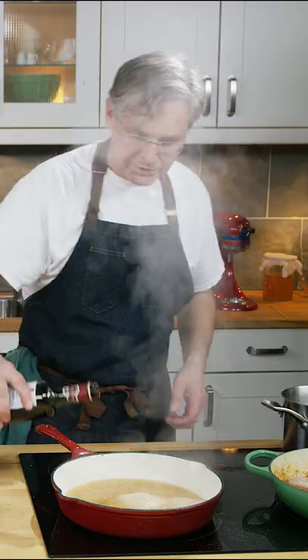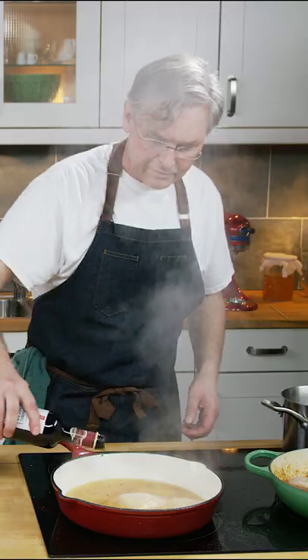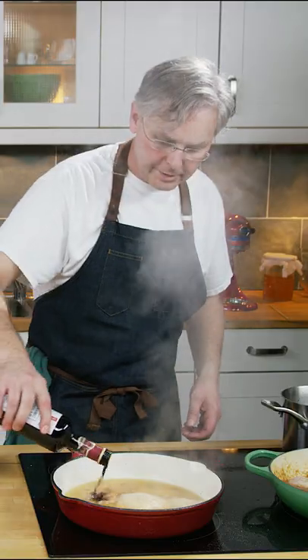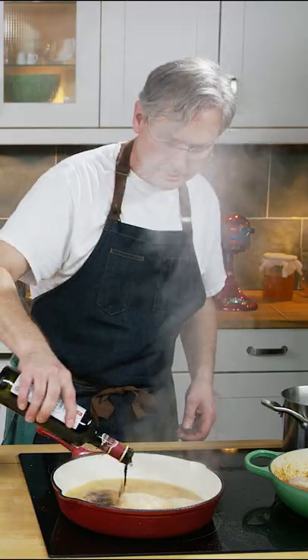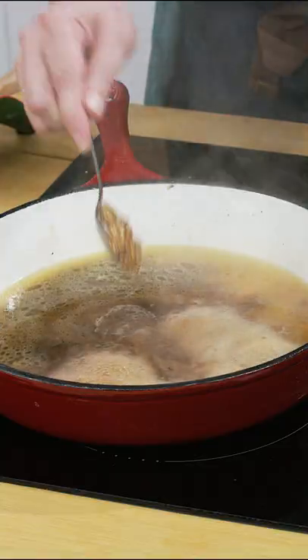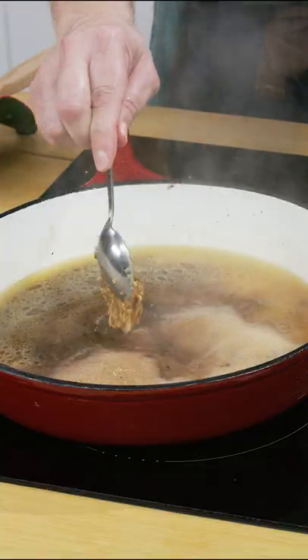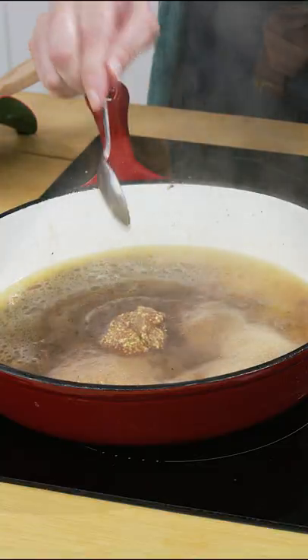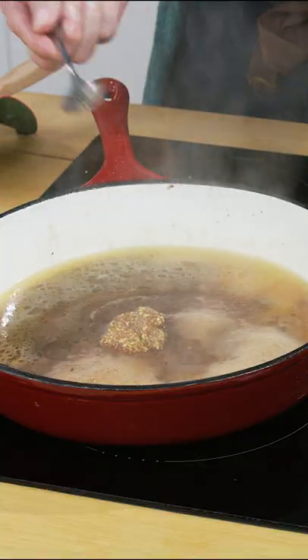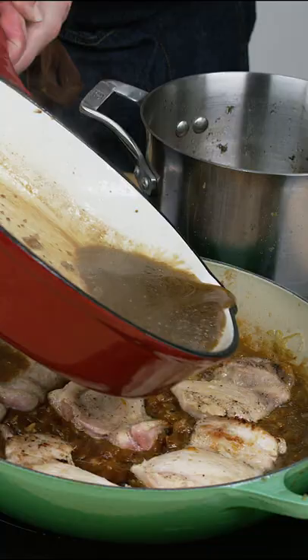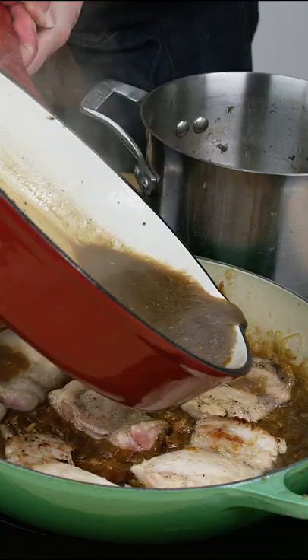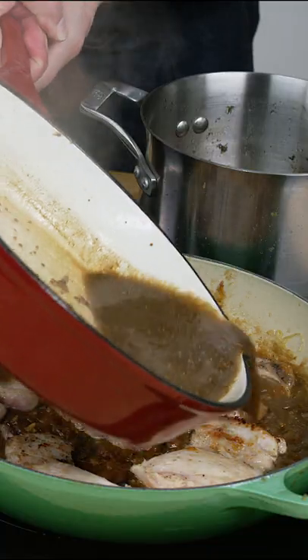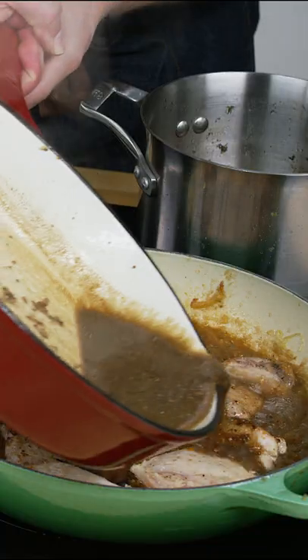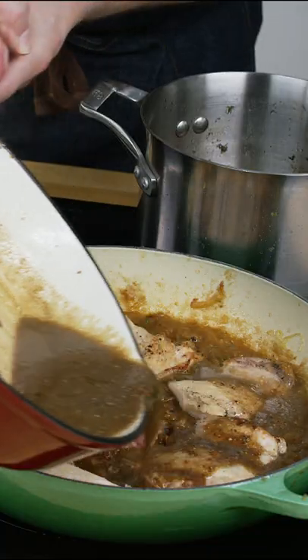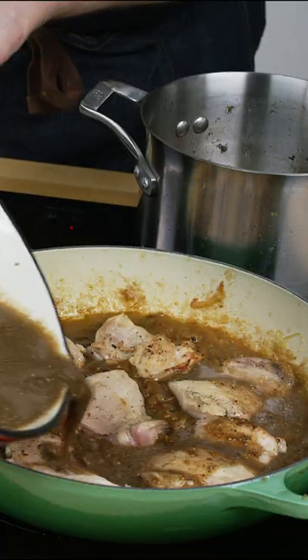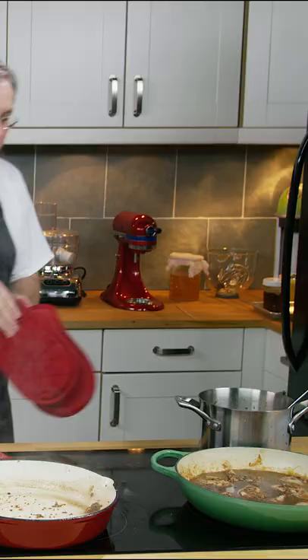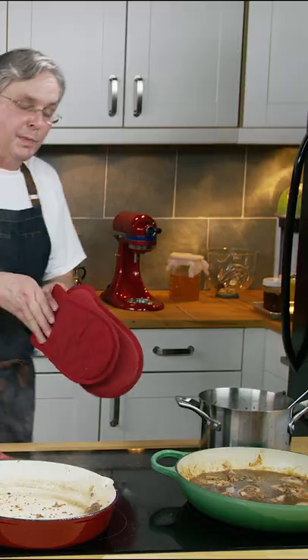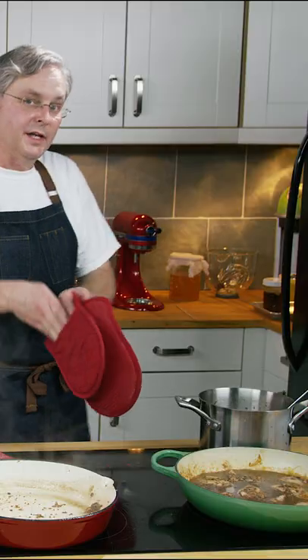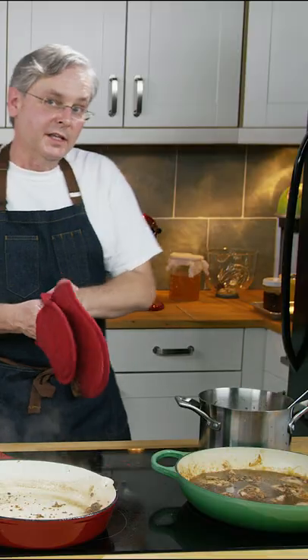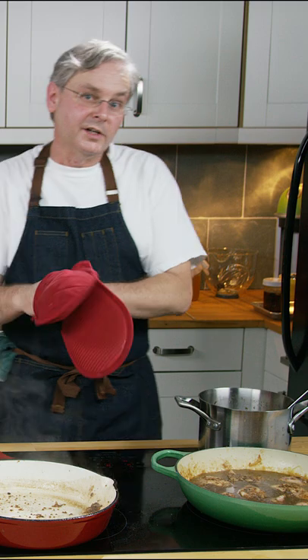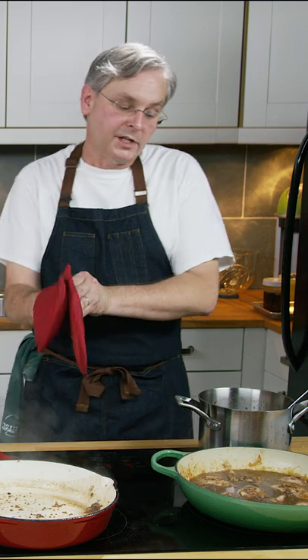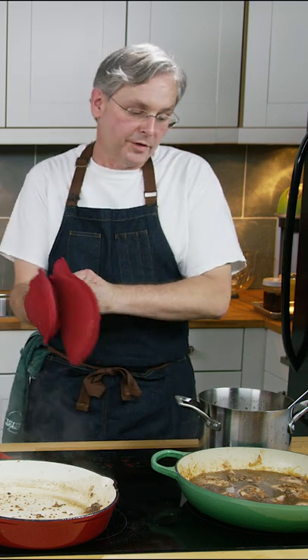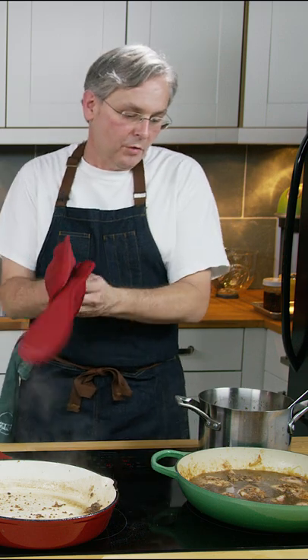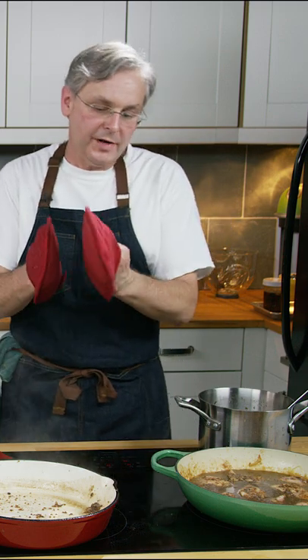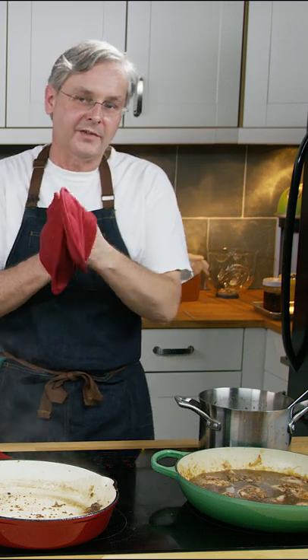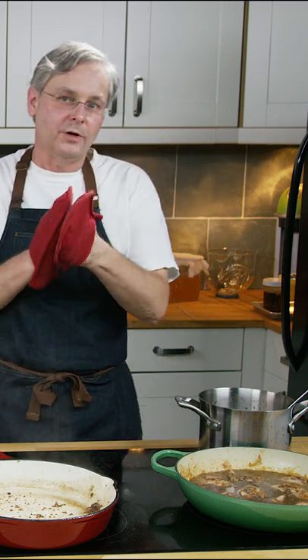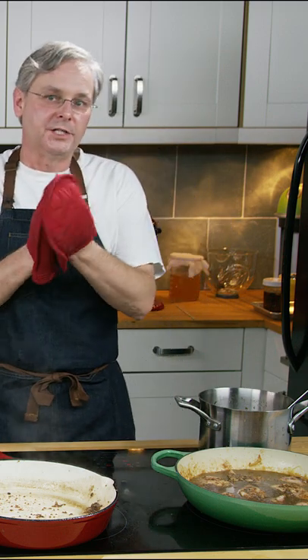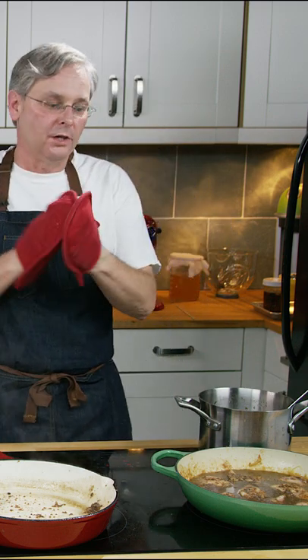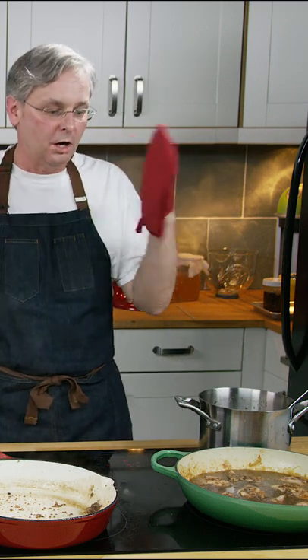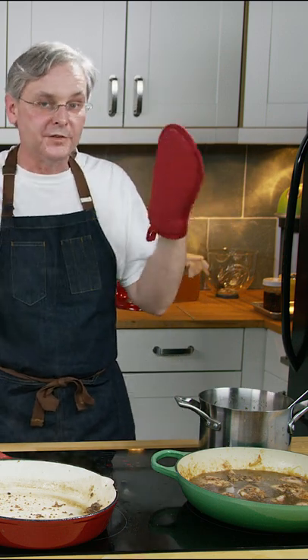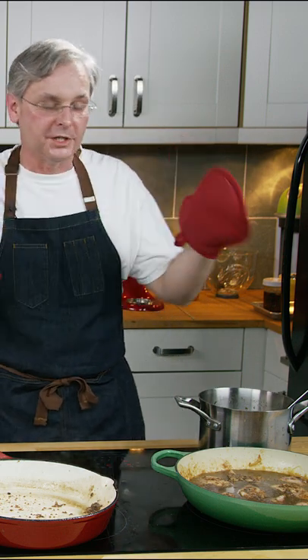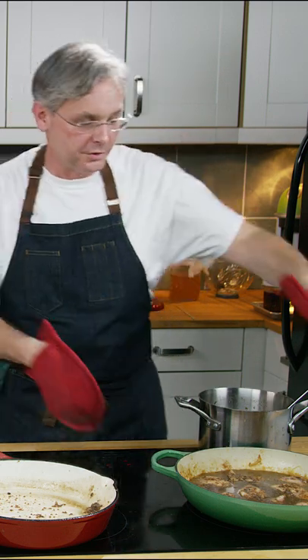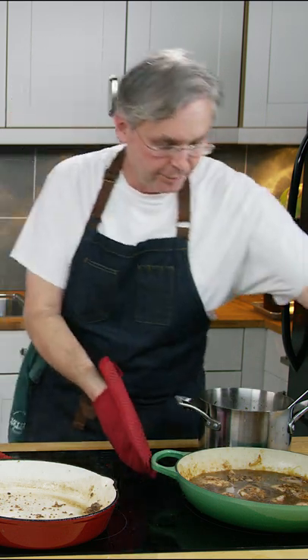Balsamic vinegar and some Dijon mustard — pour it over the chicken. Then this pan goes in the oven uncovered for about half an hour until all of the chicken is cooked through.